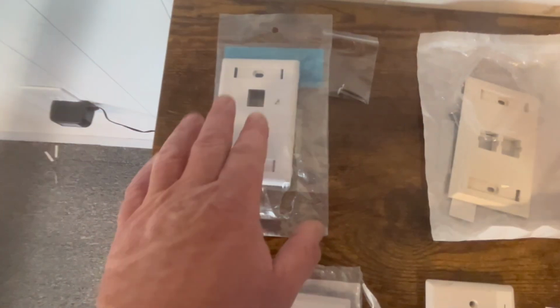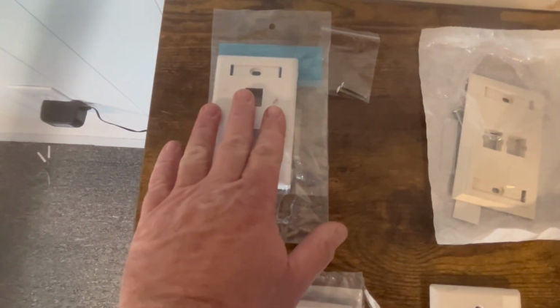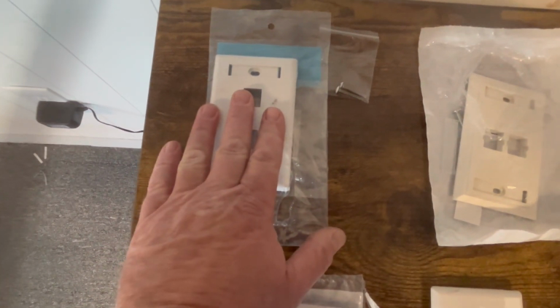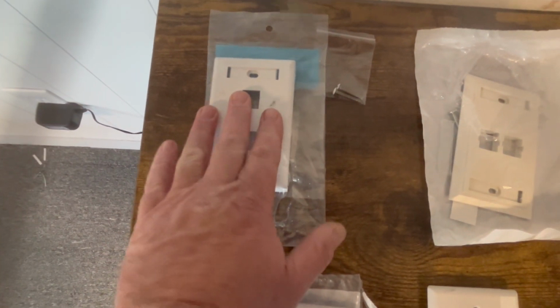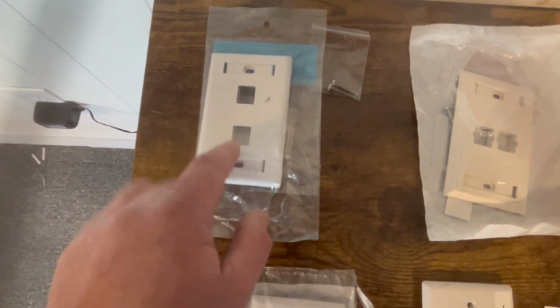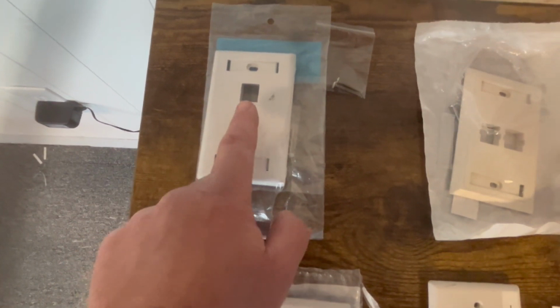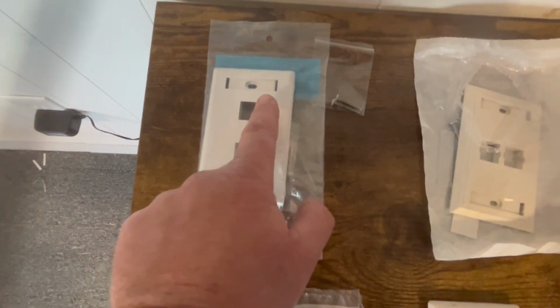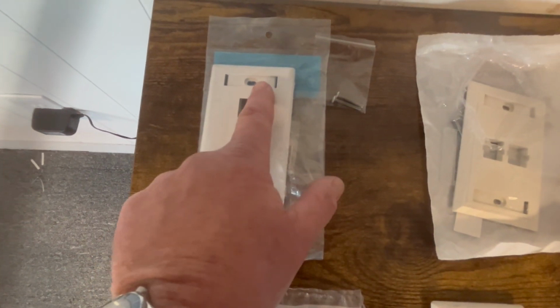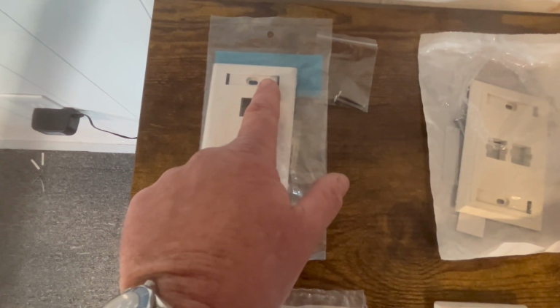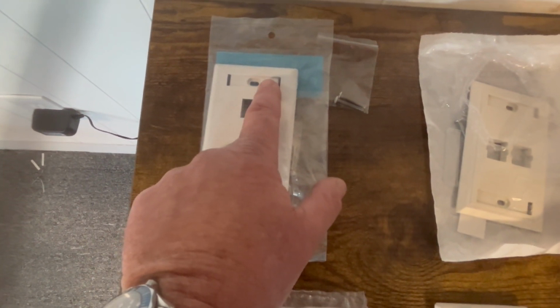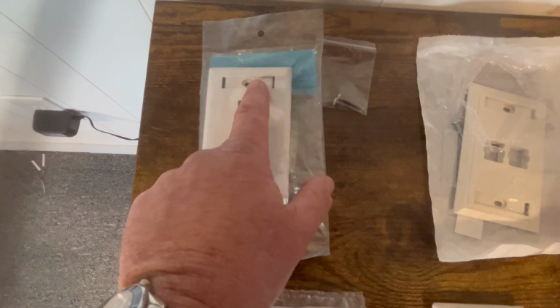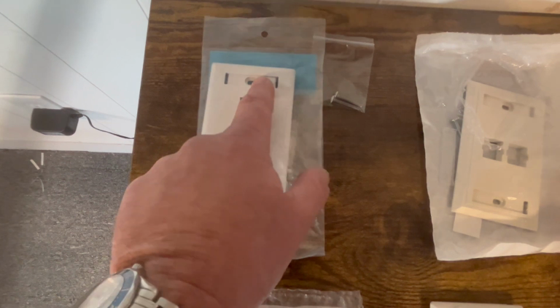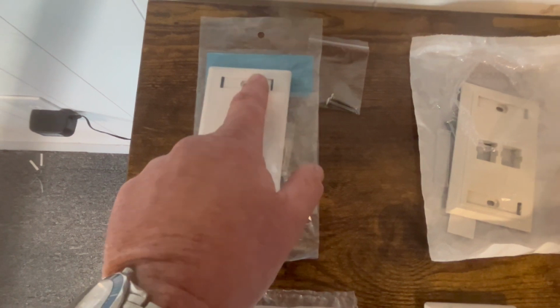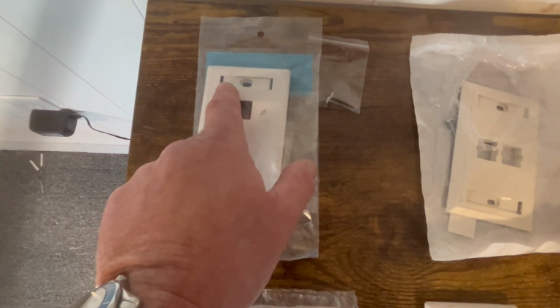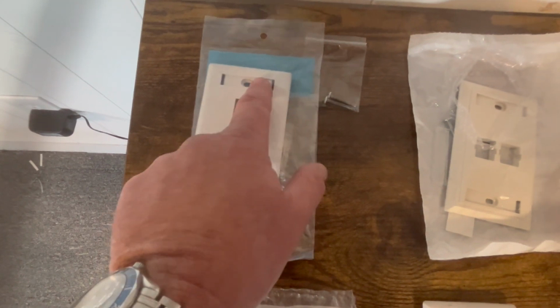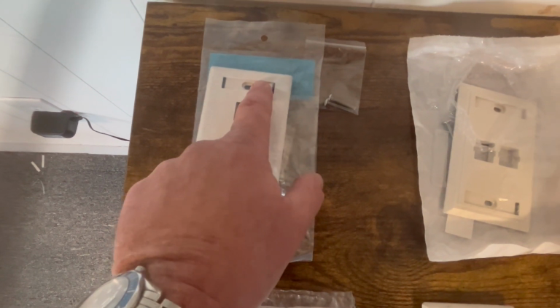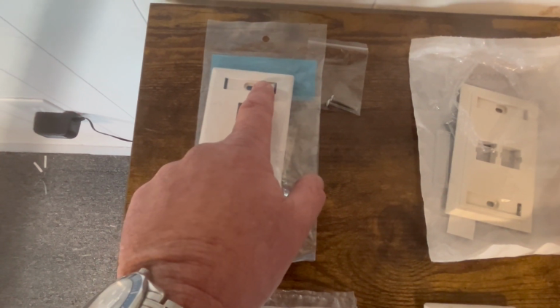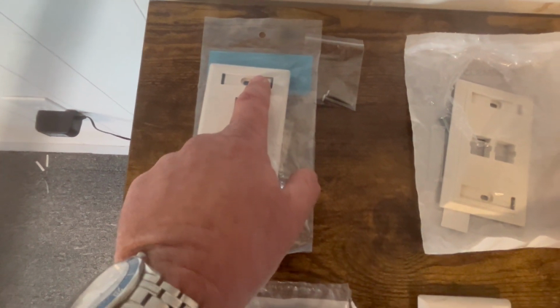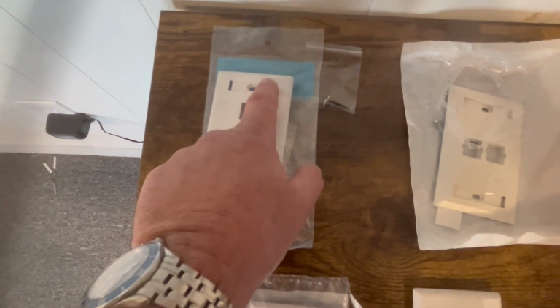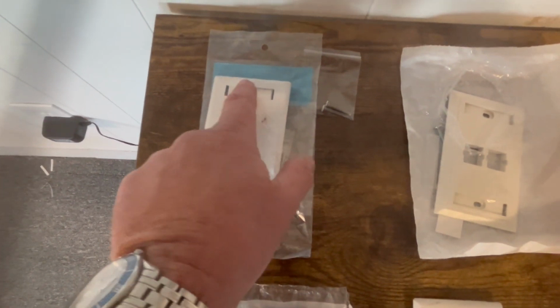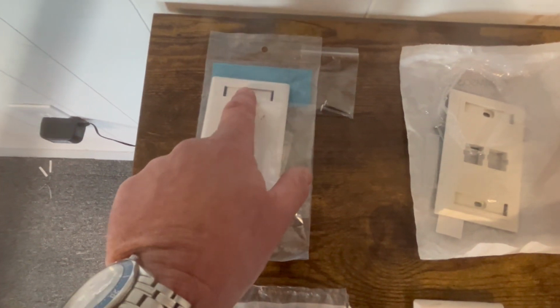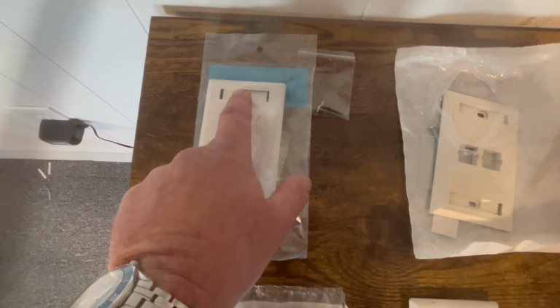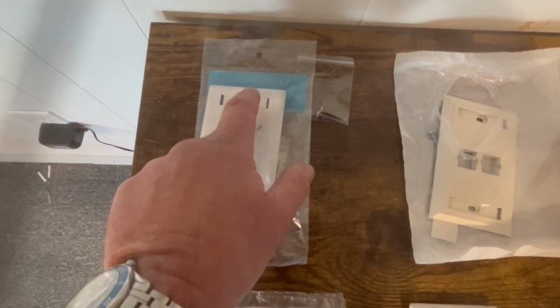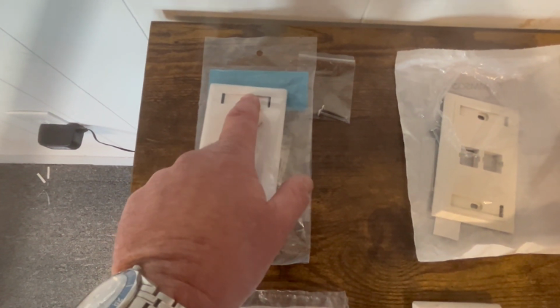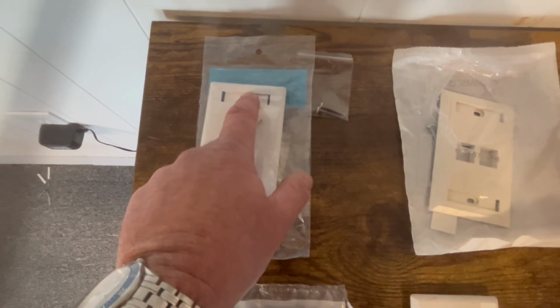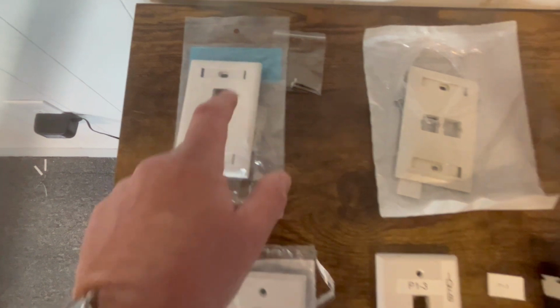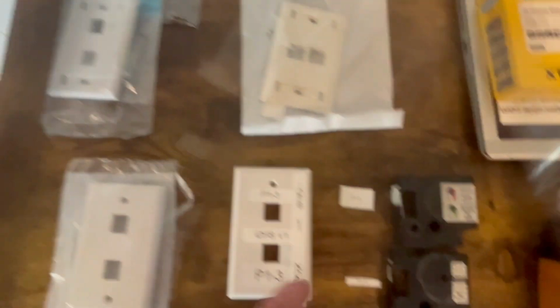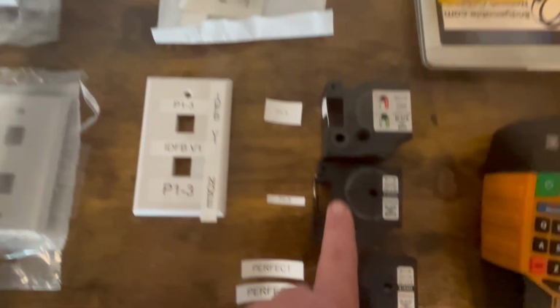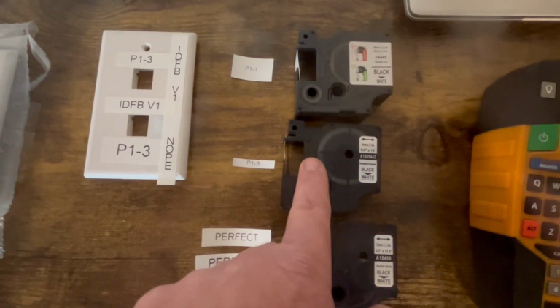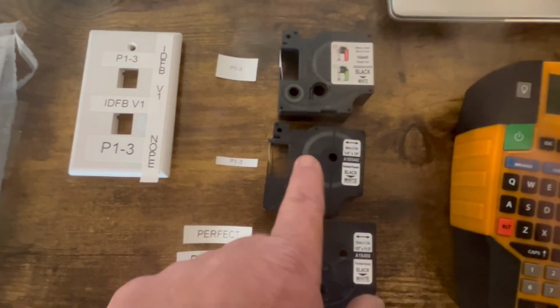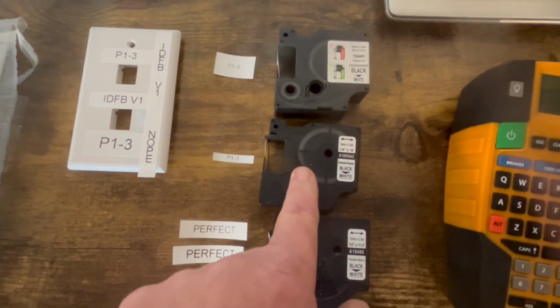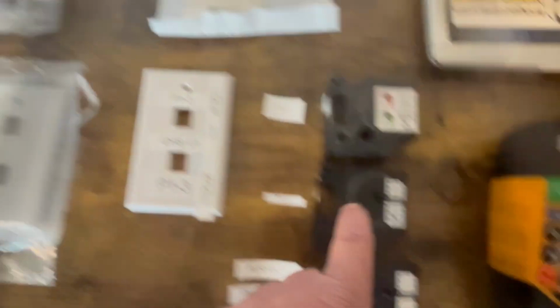If you're working with these kind, you're obviously going to screw it in and put the paper plate in there. You're not going to hand write it, you're not going to use a Sharpie — you're going to use the one-fourth tape.